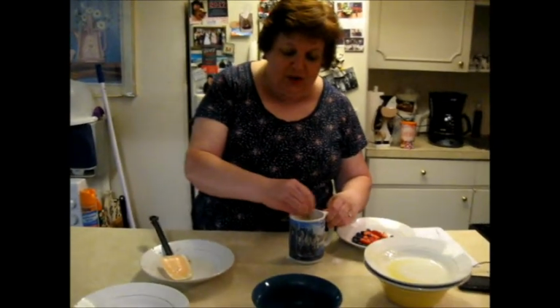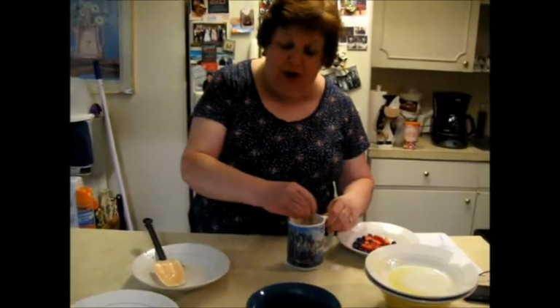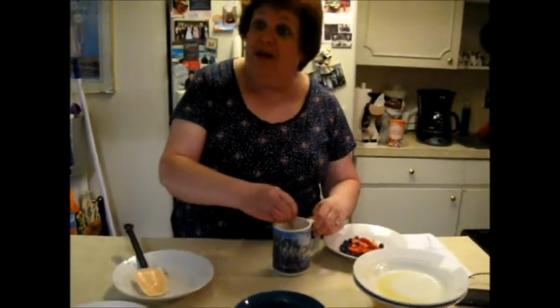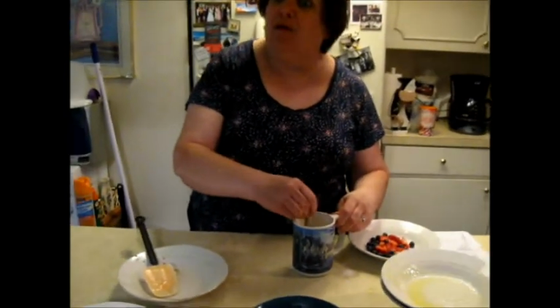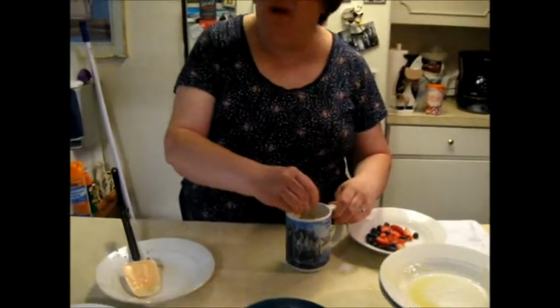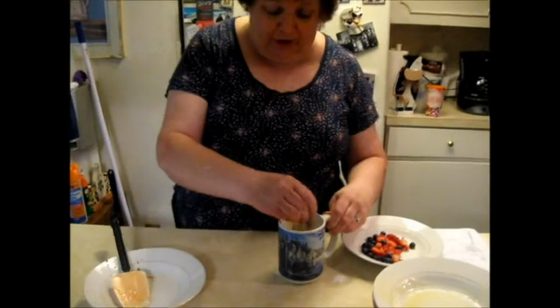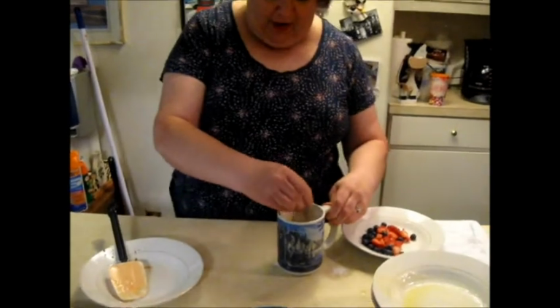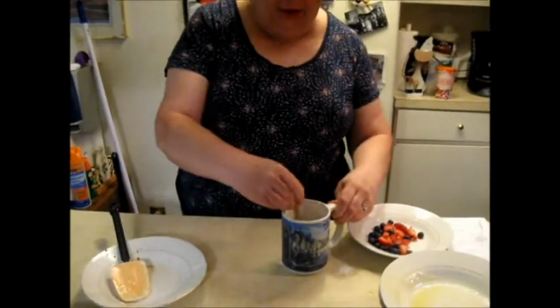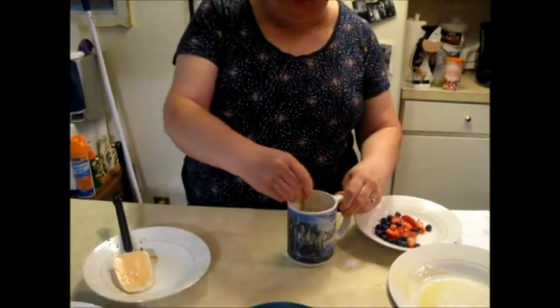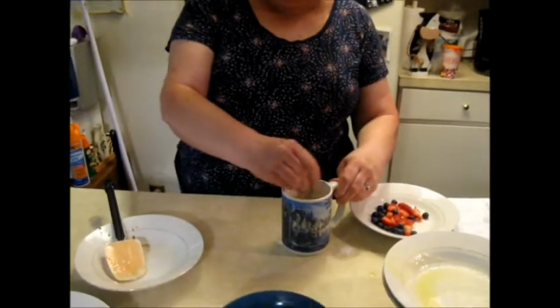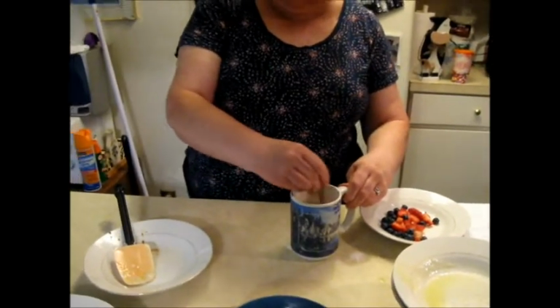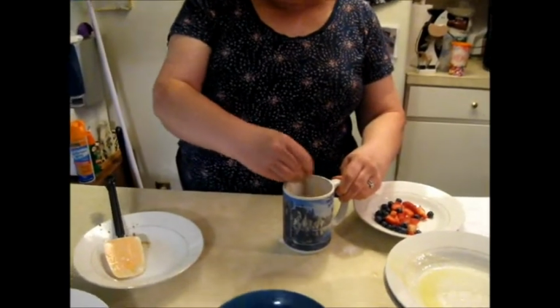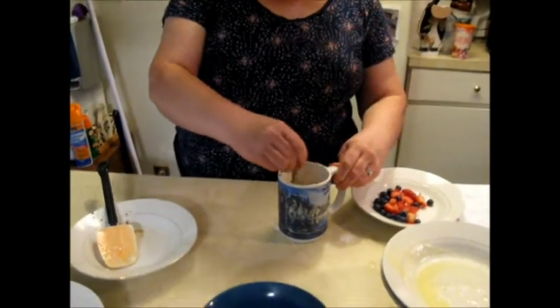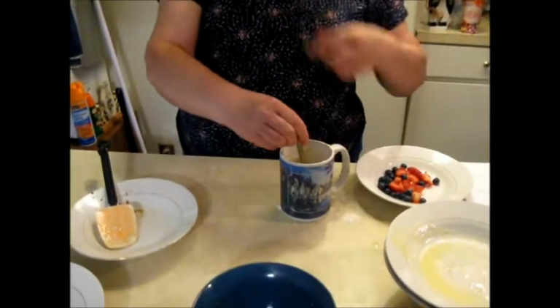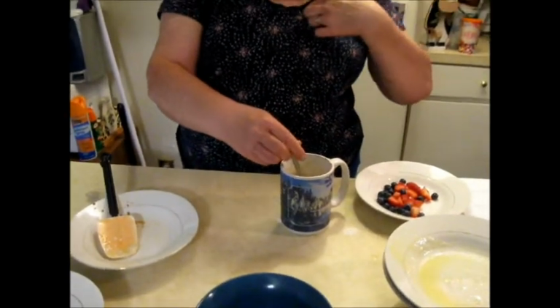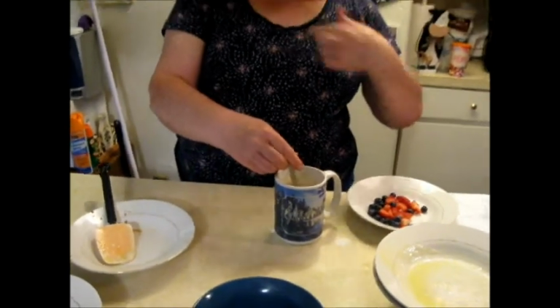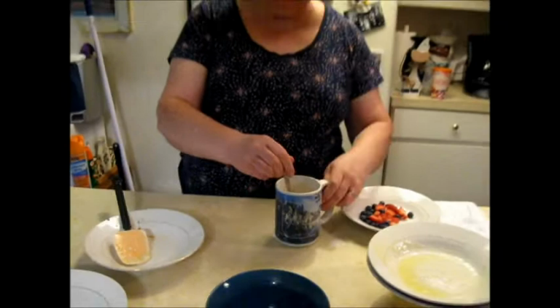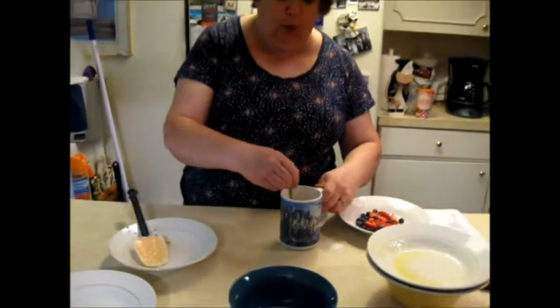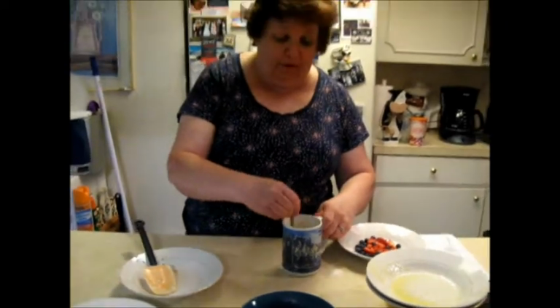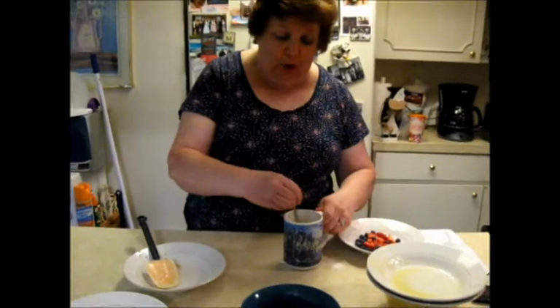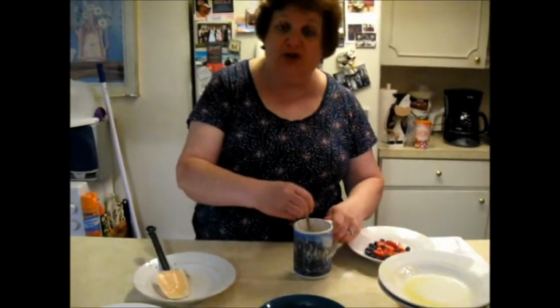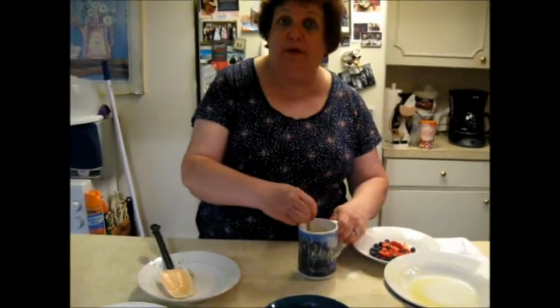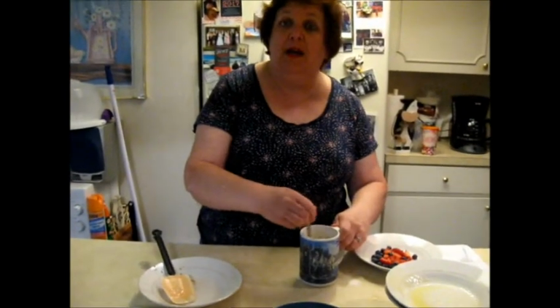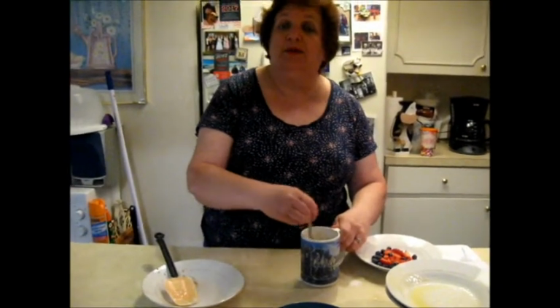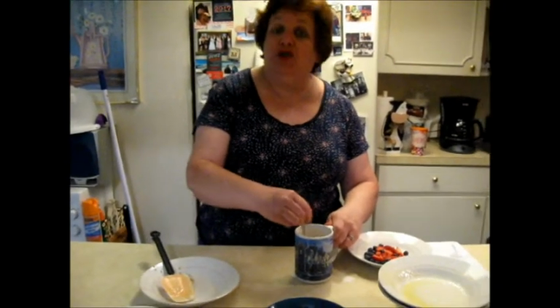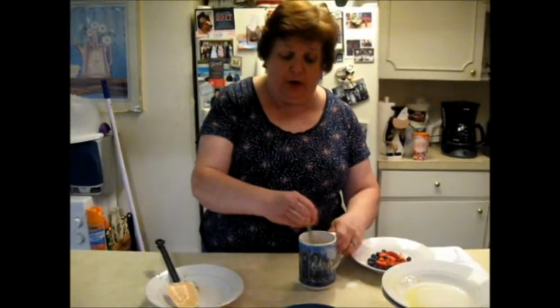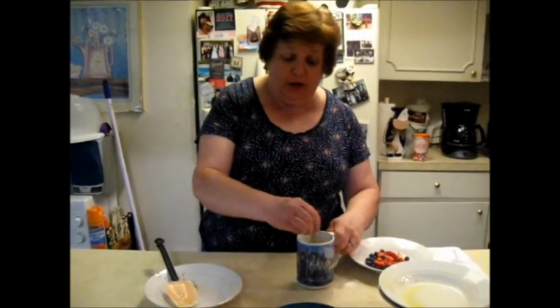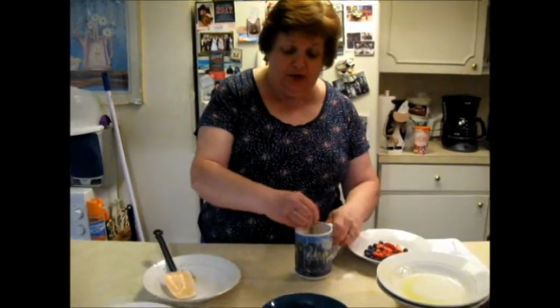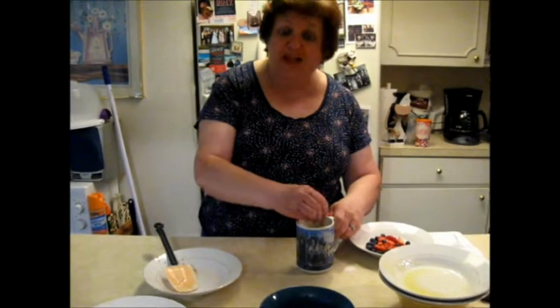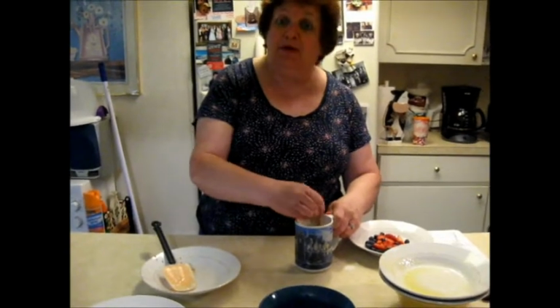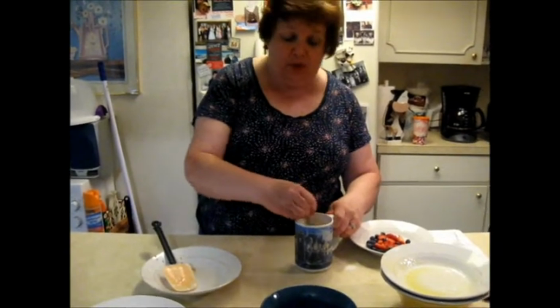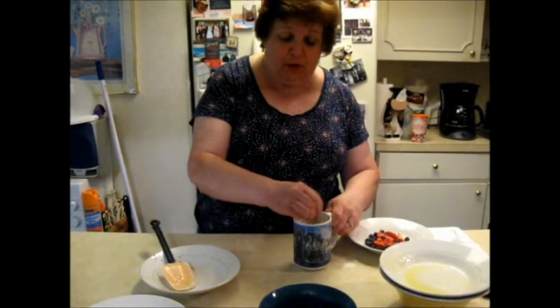I hope everyone is doing well and having a frugal fun week. My one frugal fun thing is a dear friend gave me this shirt — it wasn't working for her. She is taller than me and it was a bit short on her, so she blessed me with this shirt, which is wonderful.